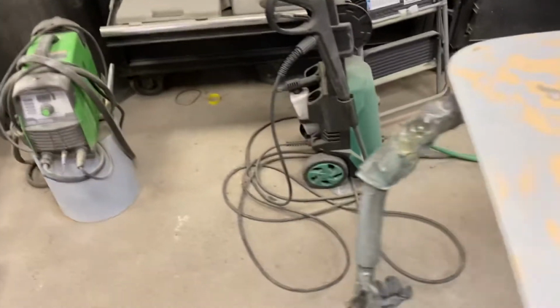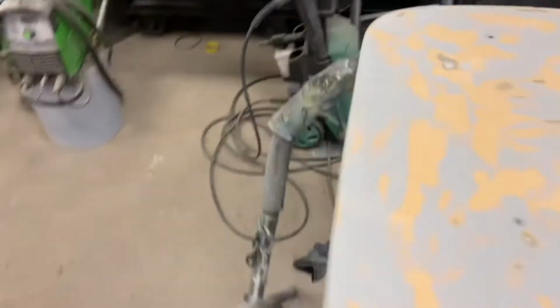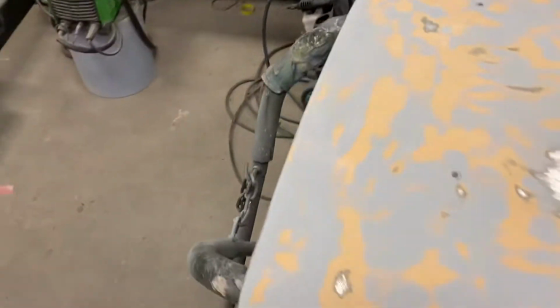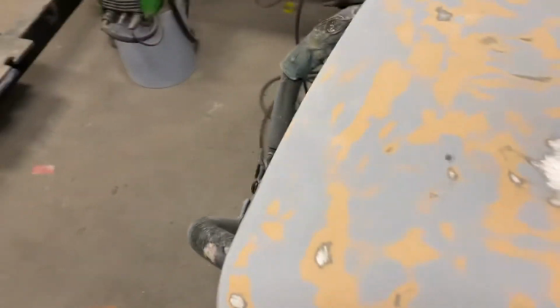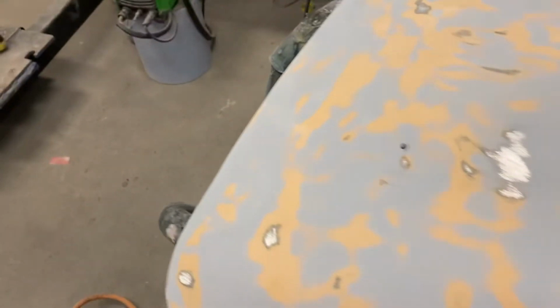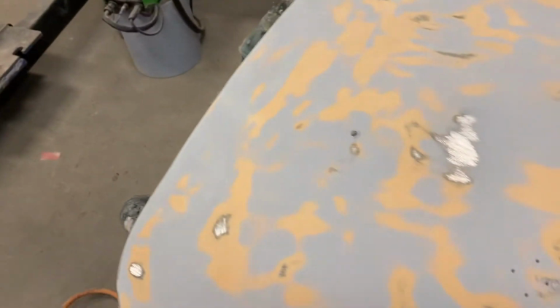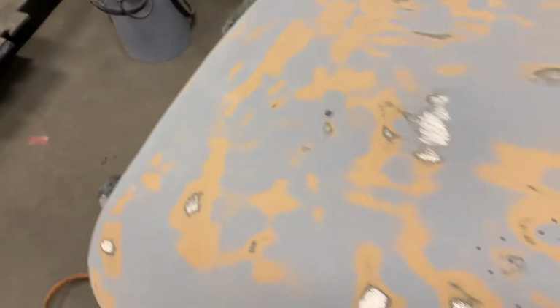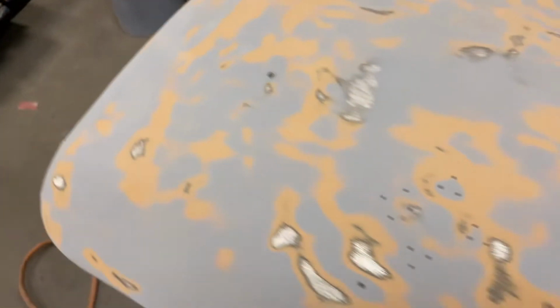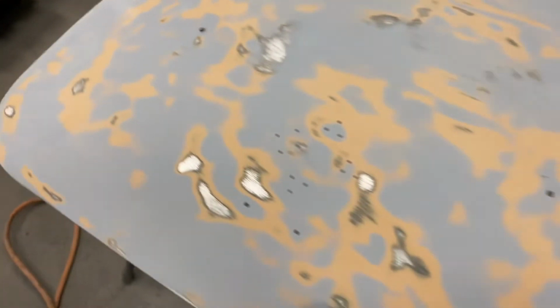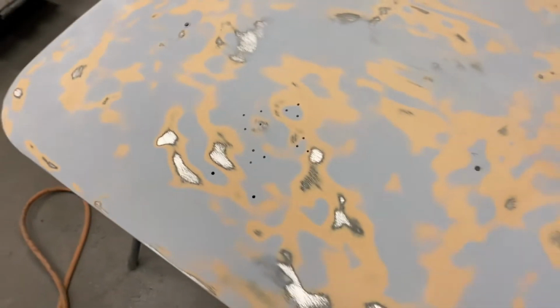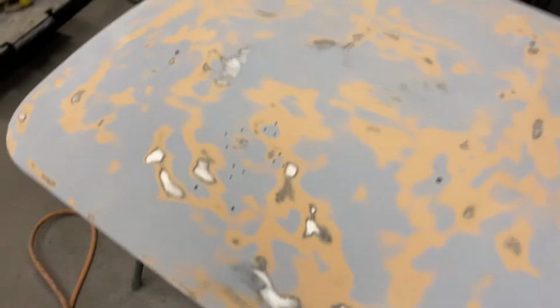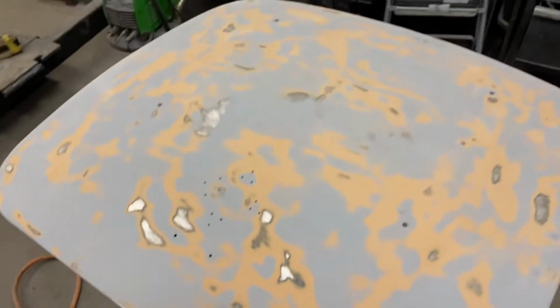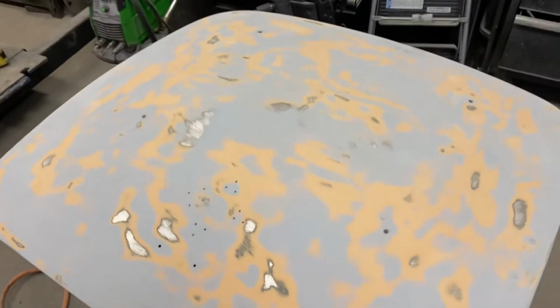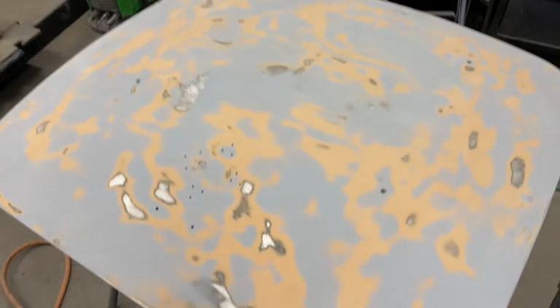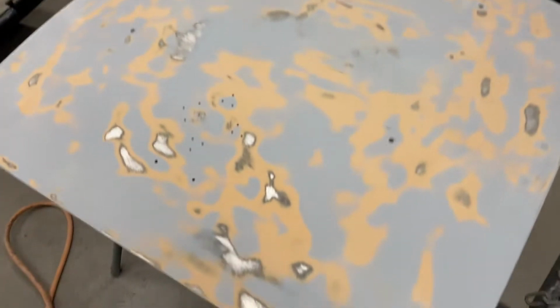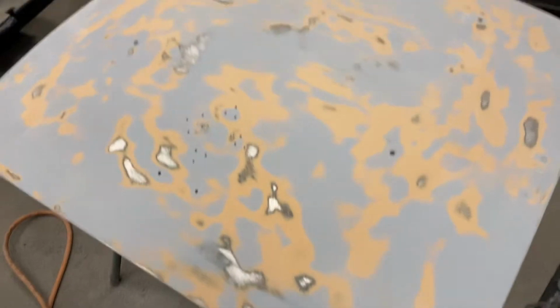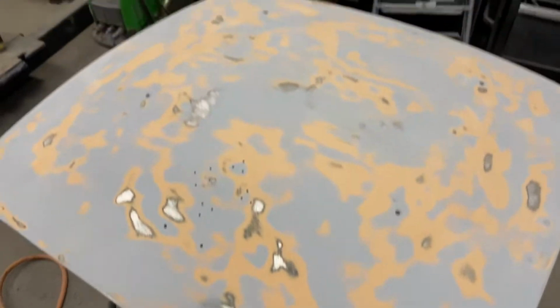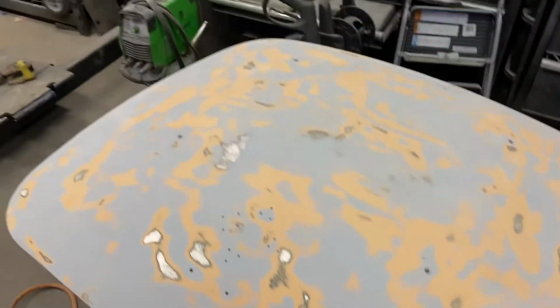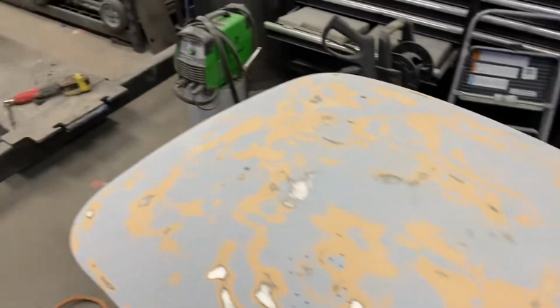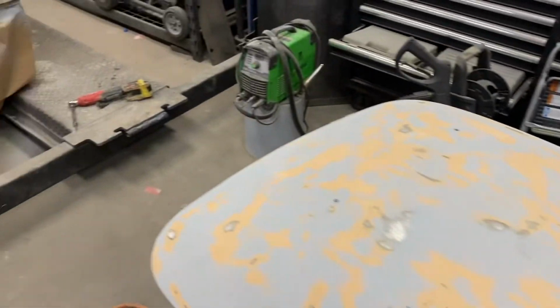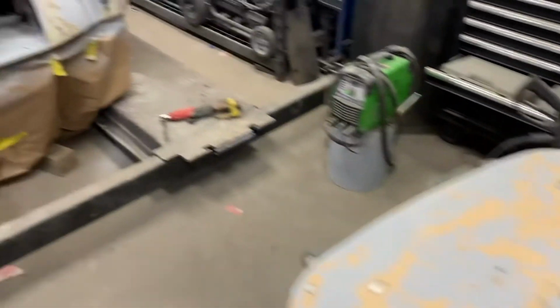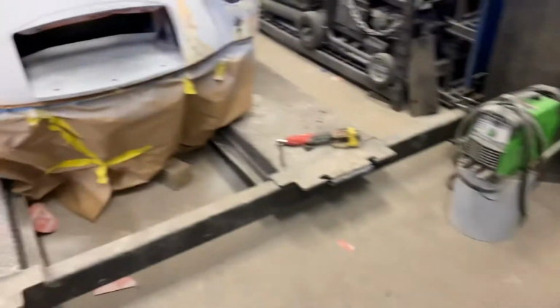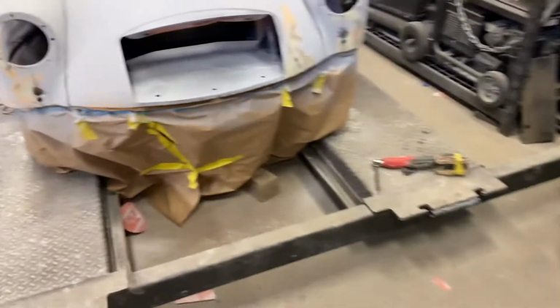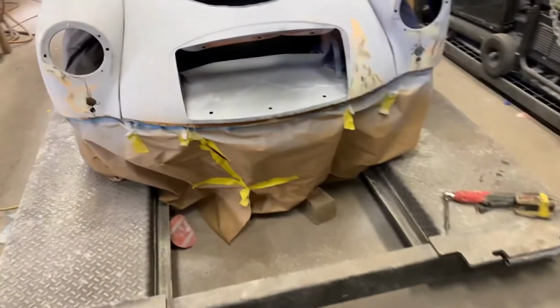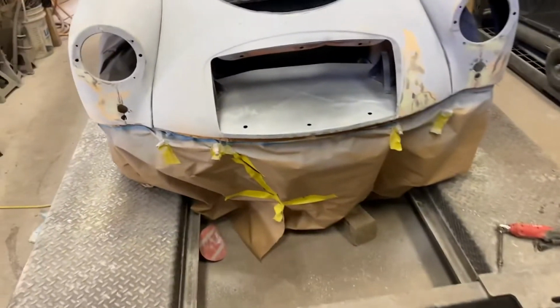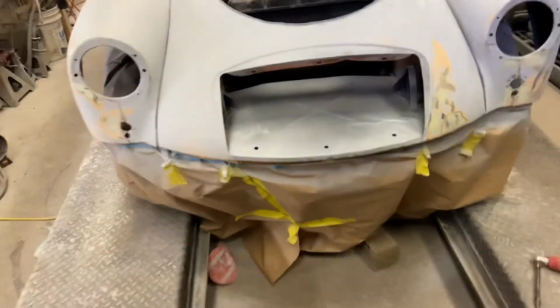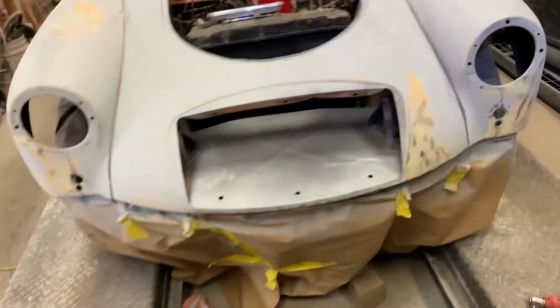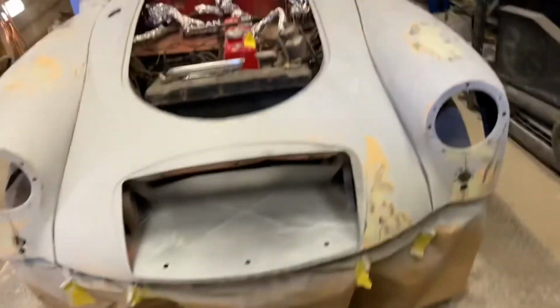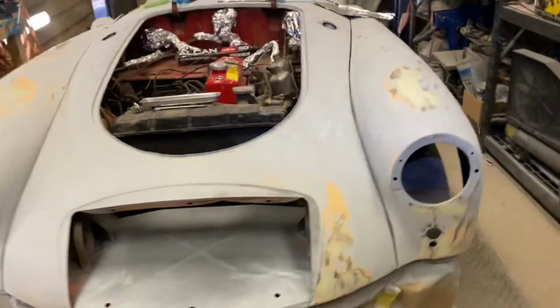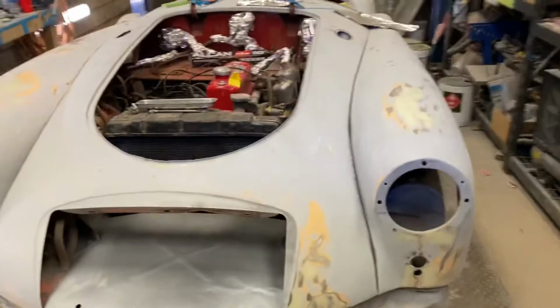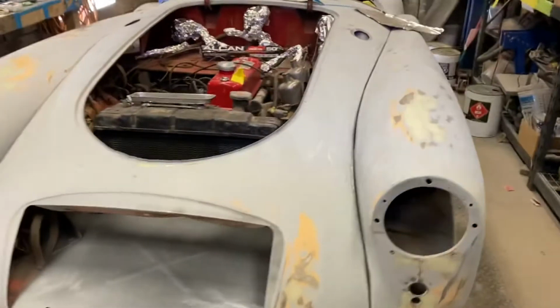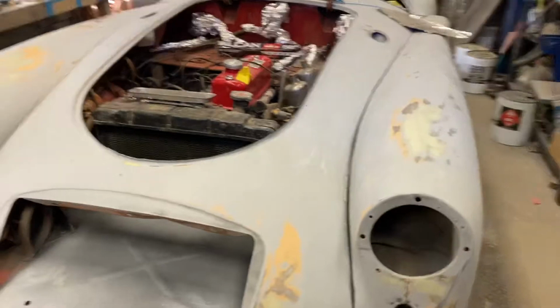I'll show you guys the hood here real quick. That's the trunk — pretty beat up. This little car, trying to make it look decent.